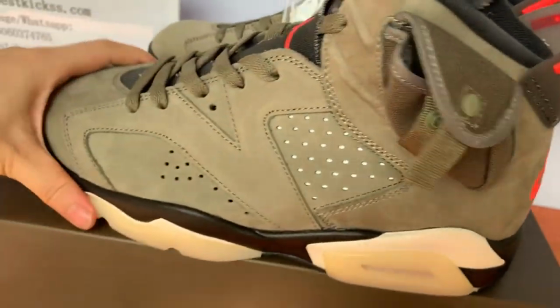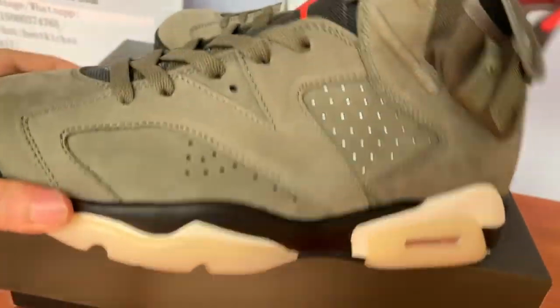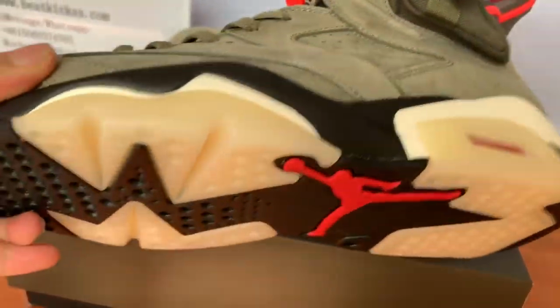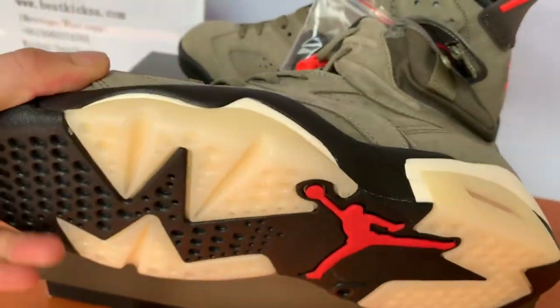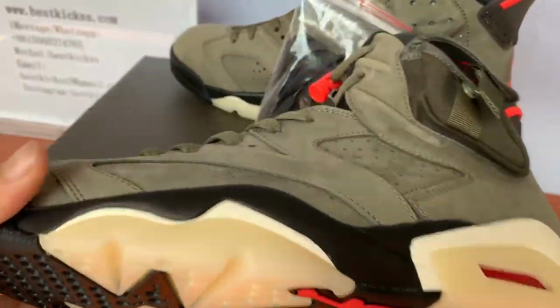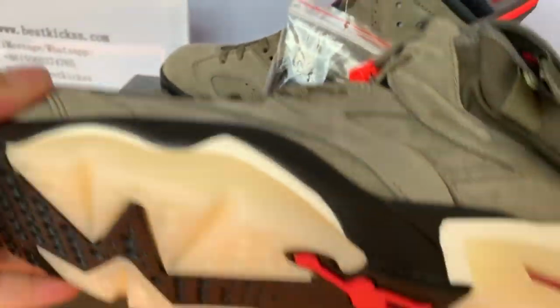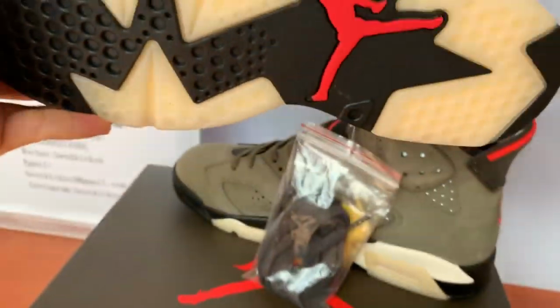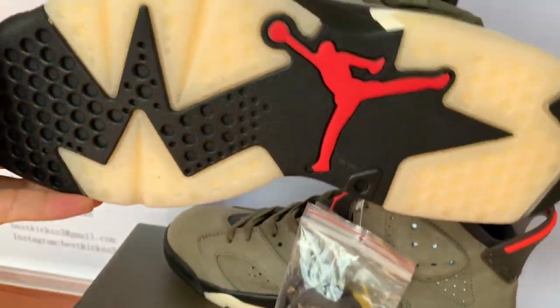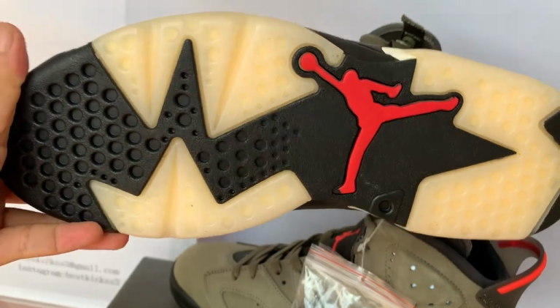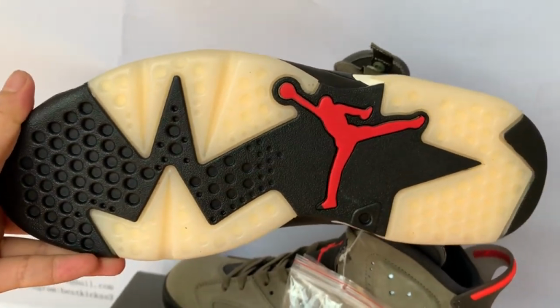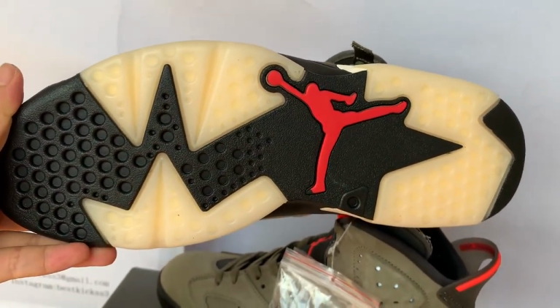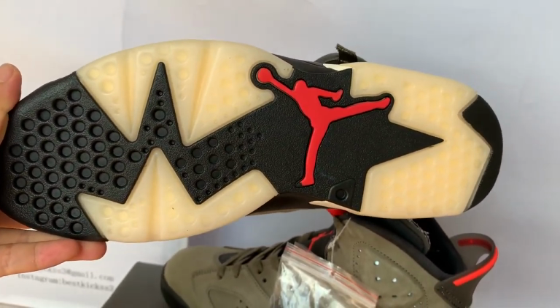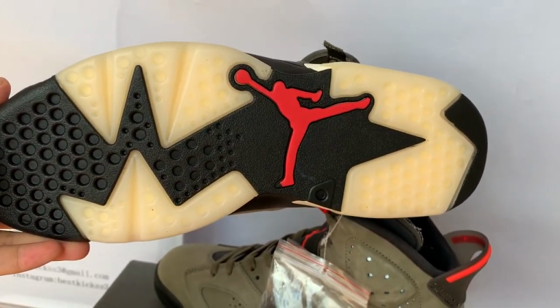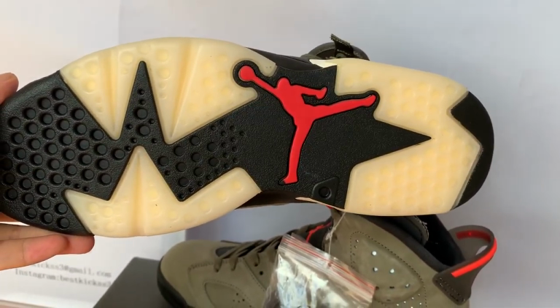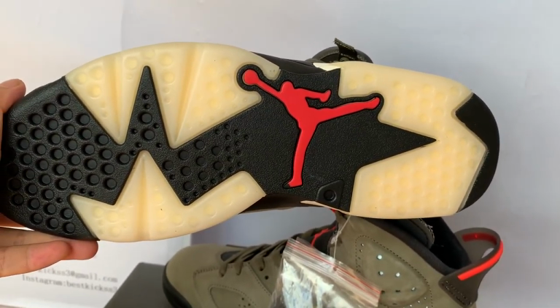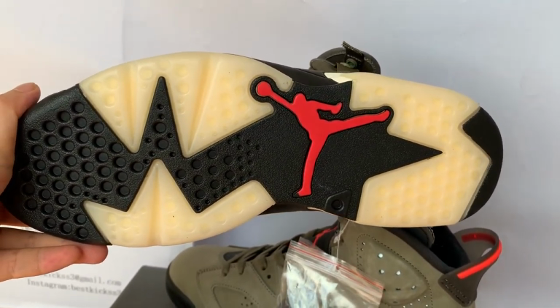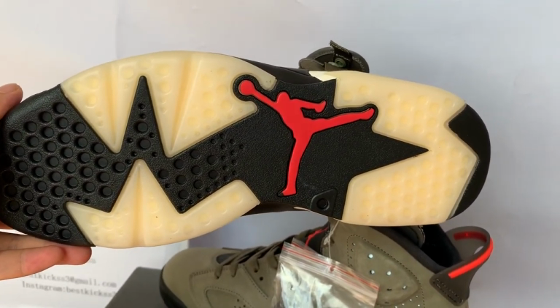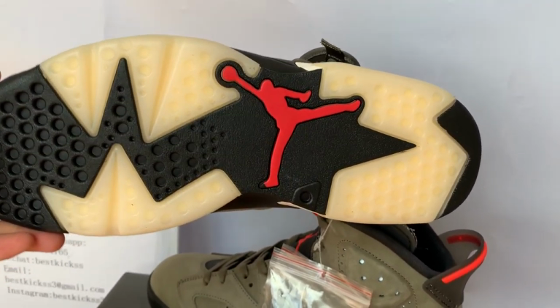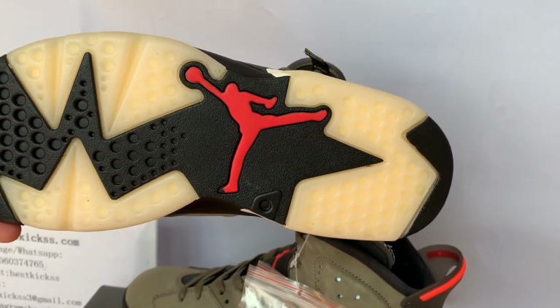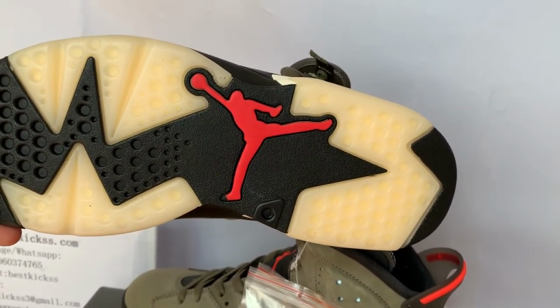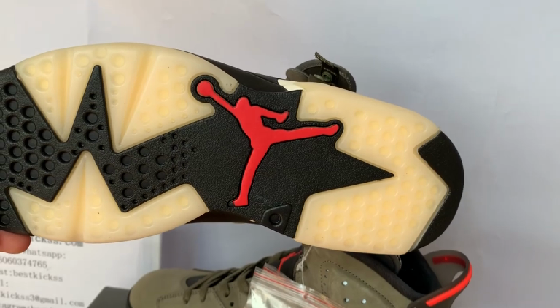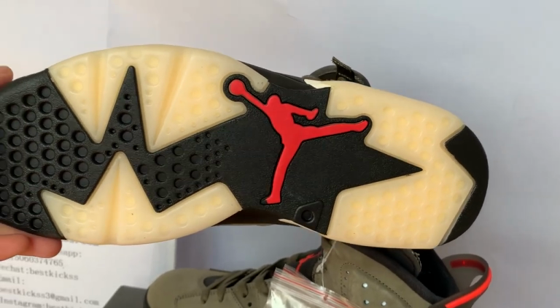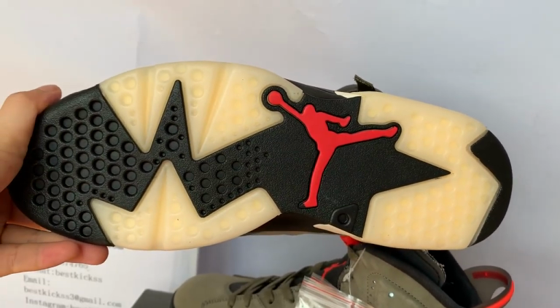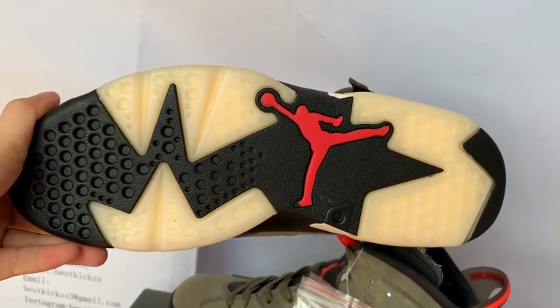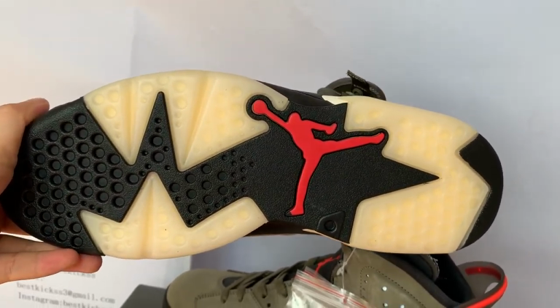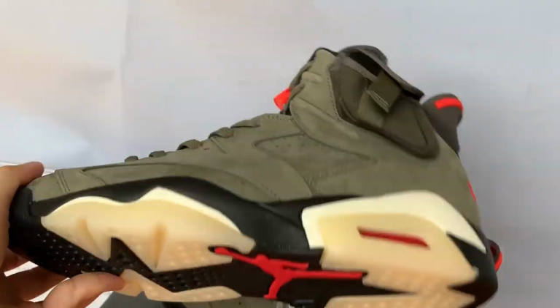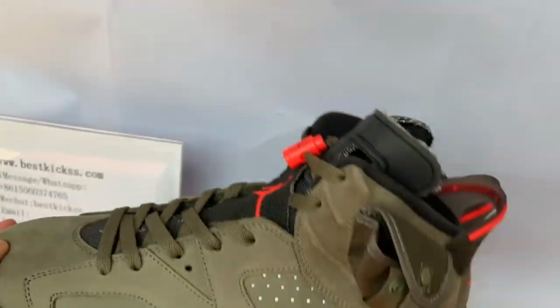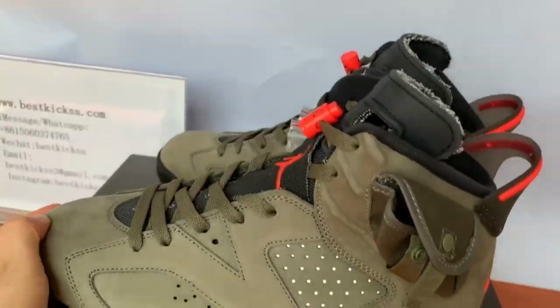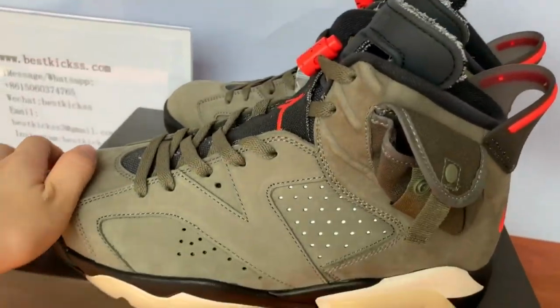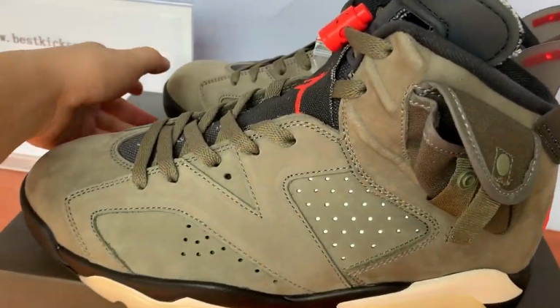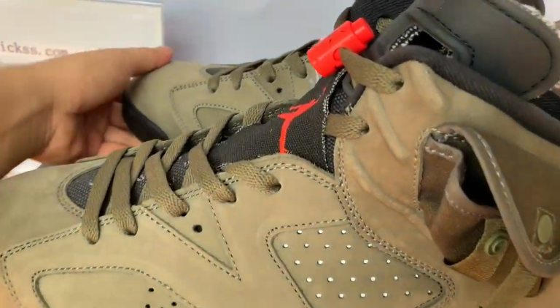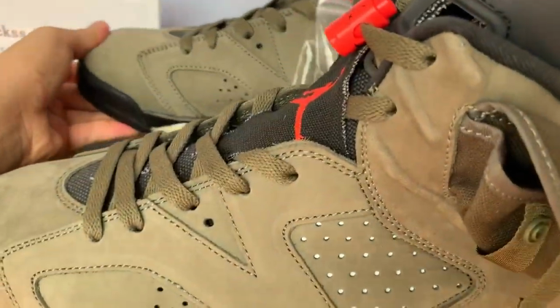Let's turn to the shoes' bottom part. Check here — the bottom is also very cool in black and green-yellow color base, with the red Jumpman logos. It's quite cool and very good.